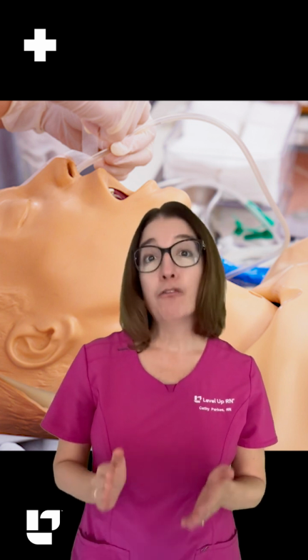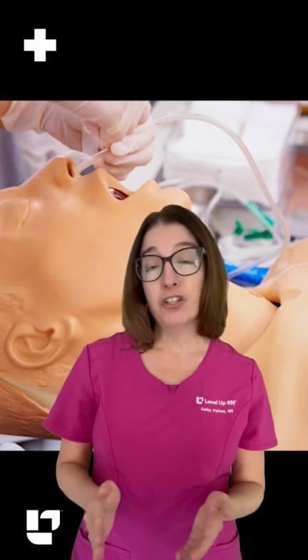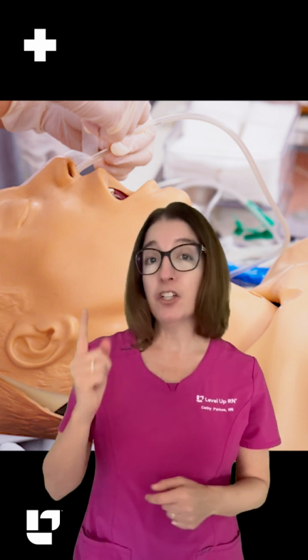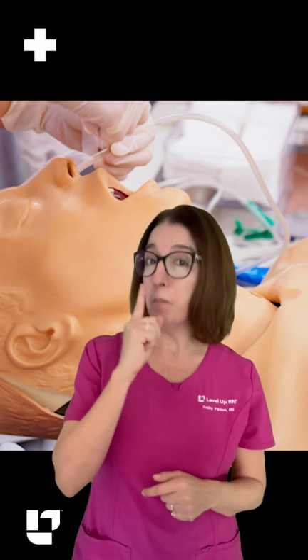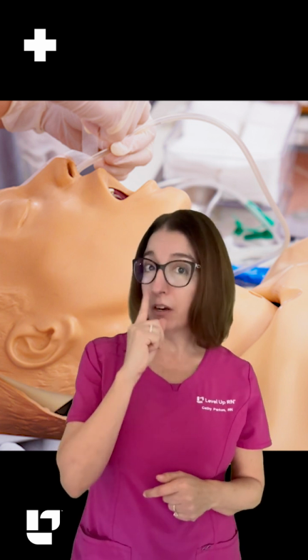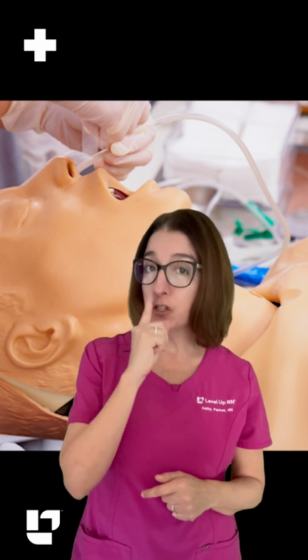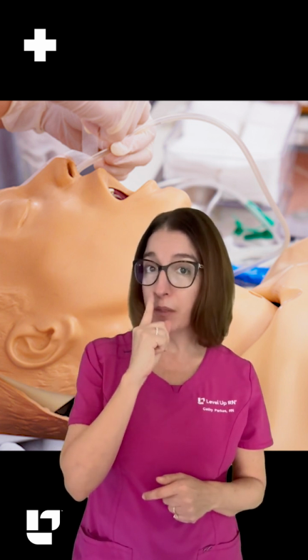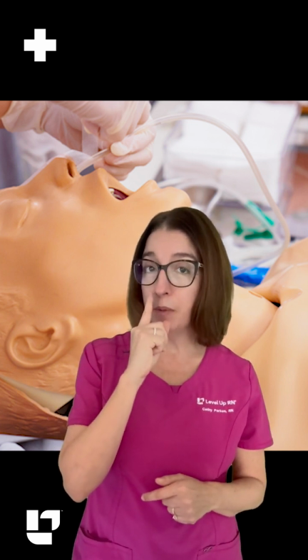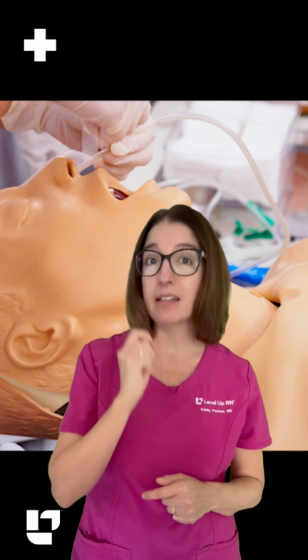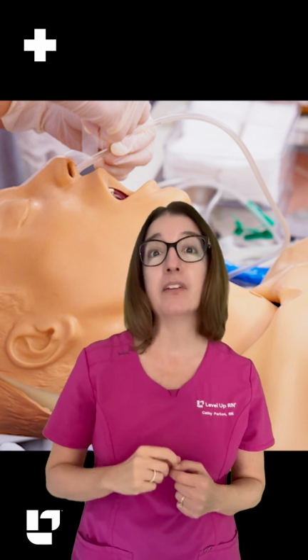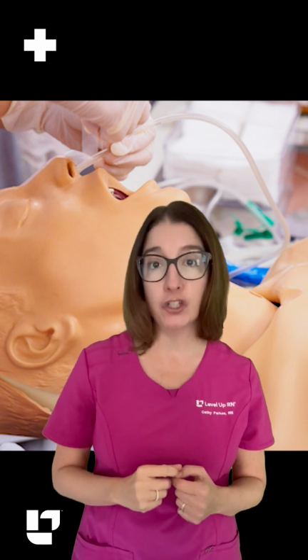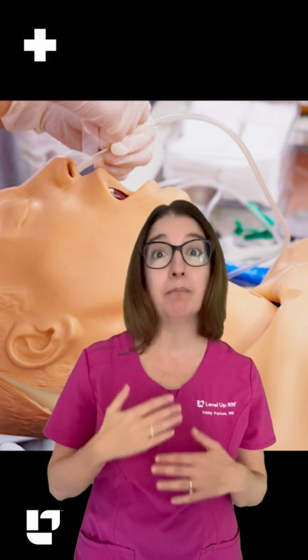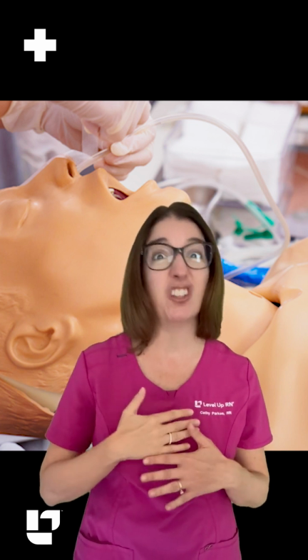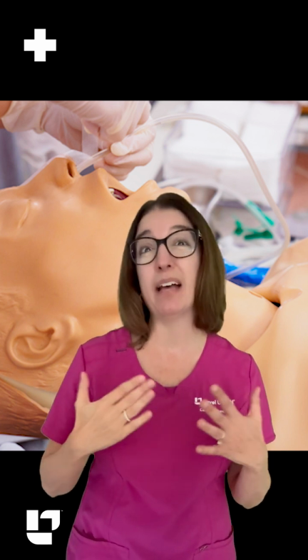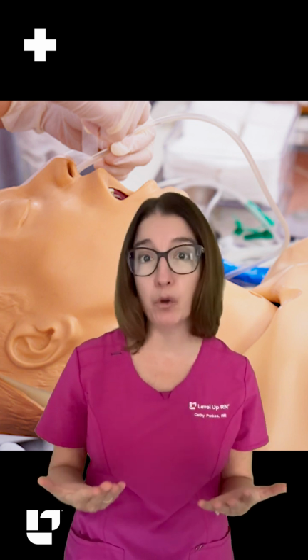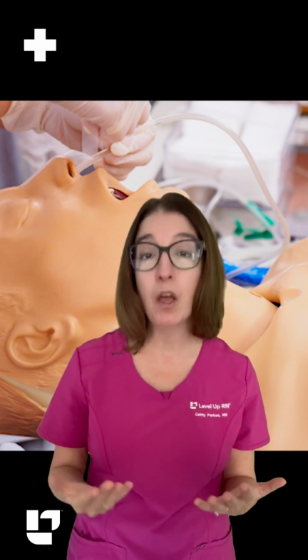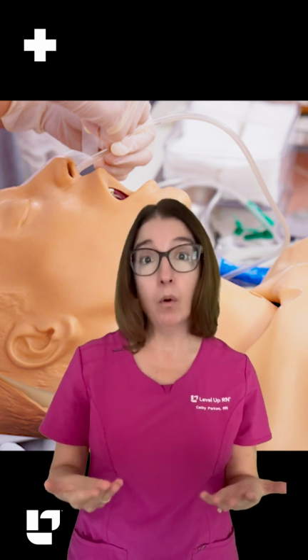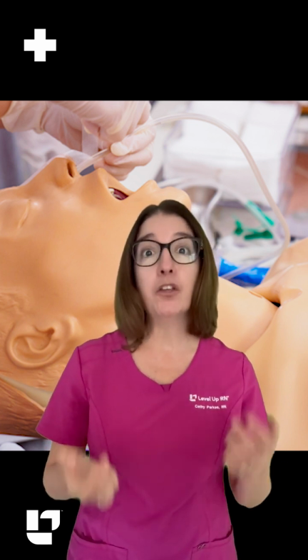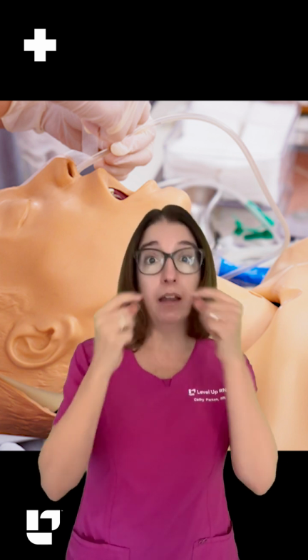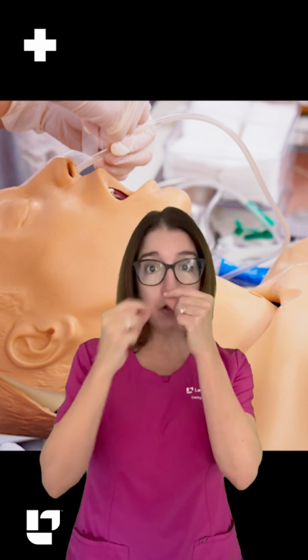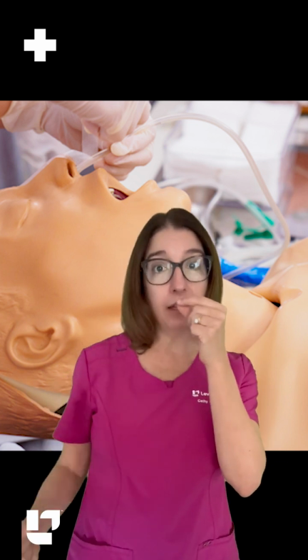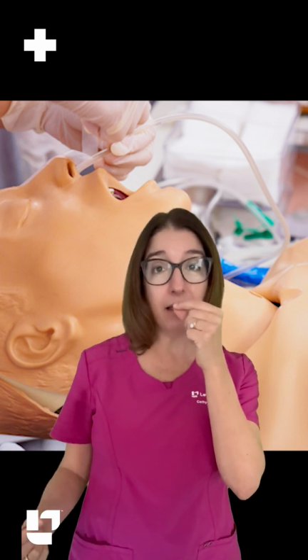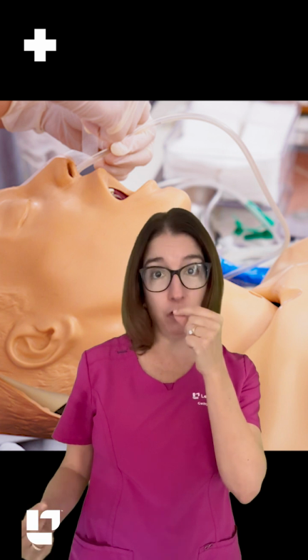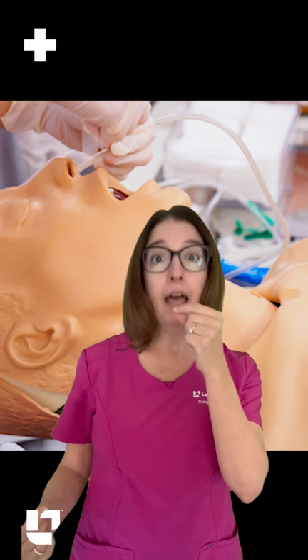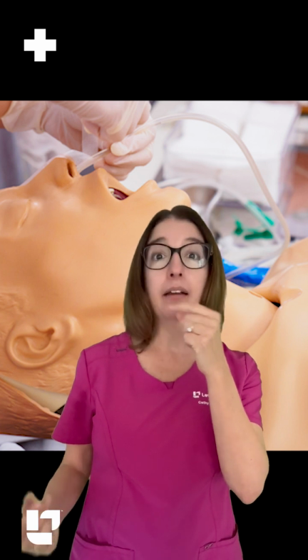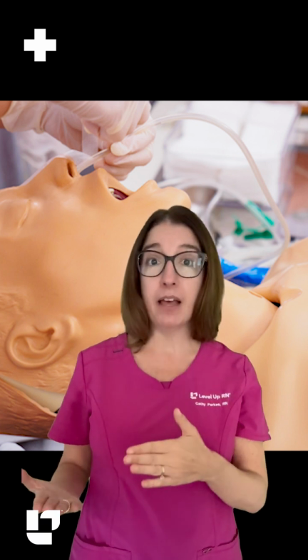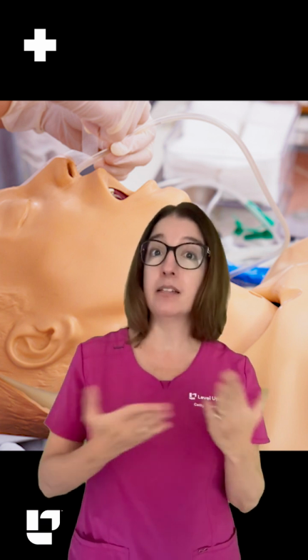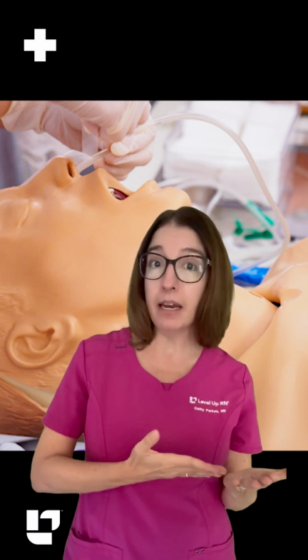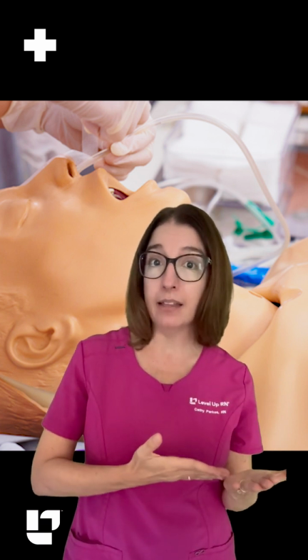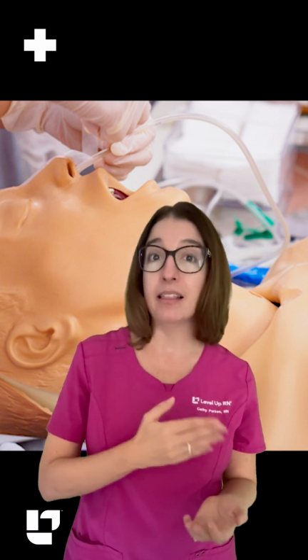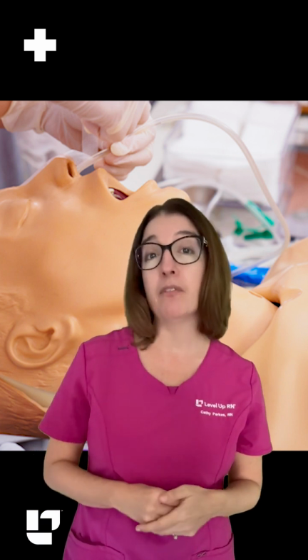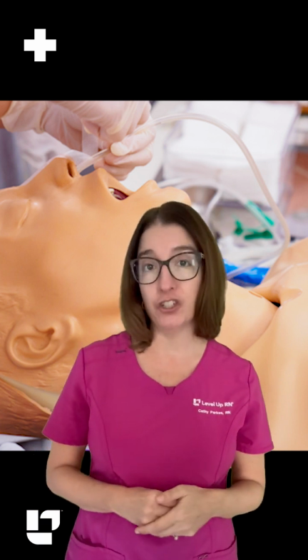First, you want to check the mark on the tube that was made at the time of insertion to make sure the tube hasn't moved. Or you can measure the length of the tube and compare that to the documented length at the time of insertion.